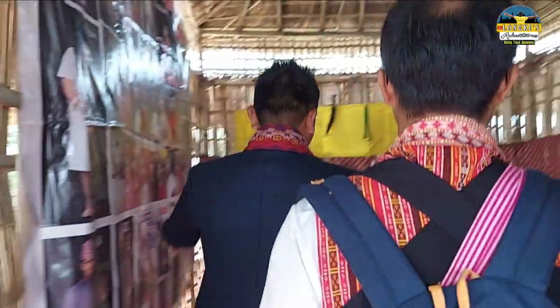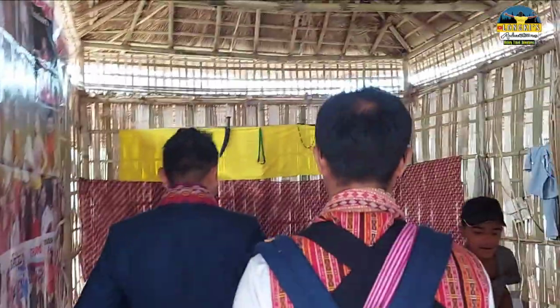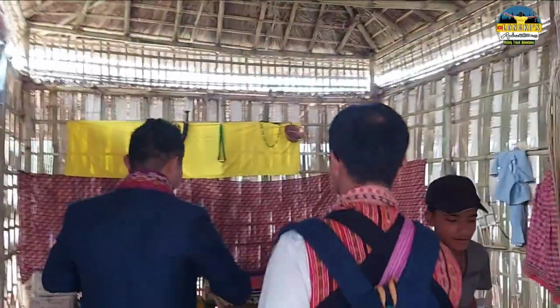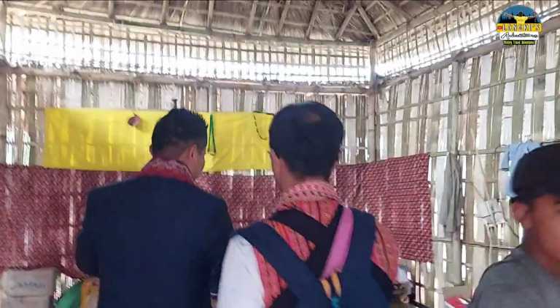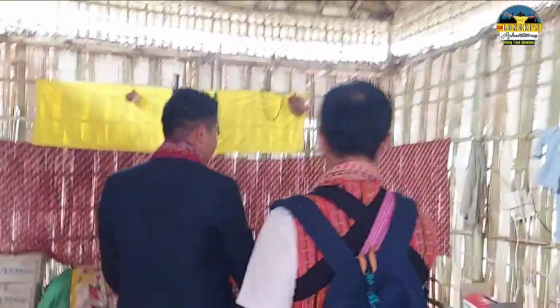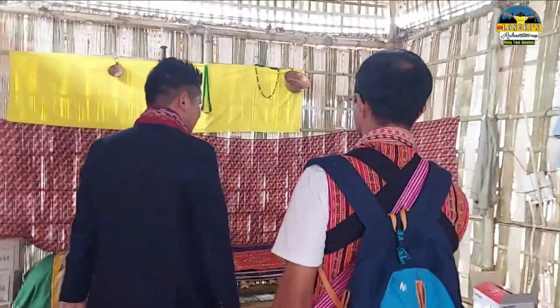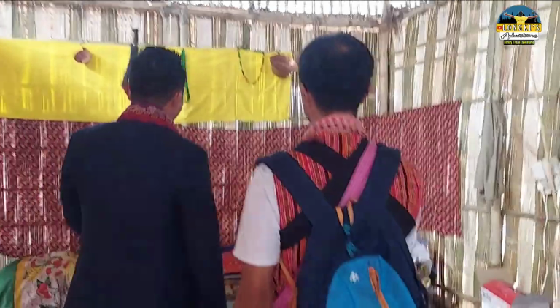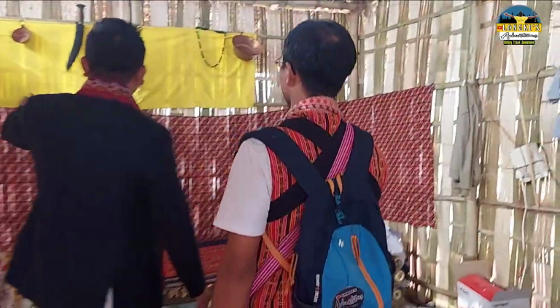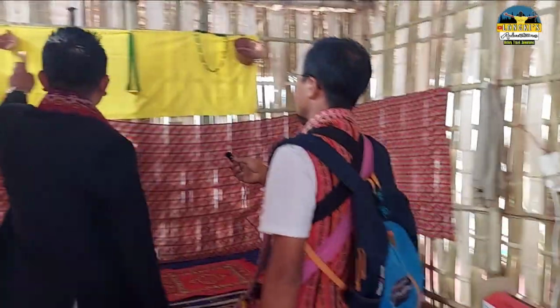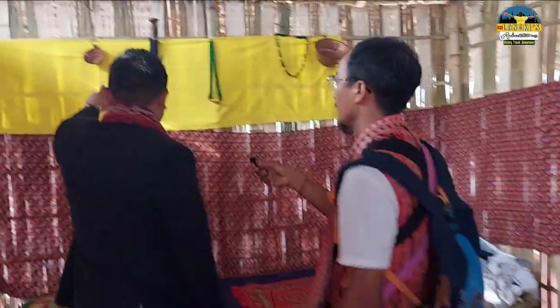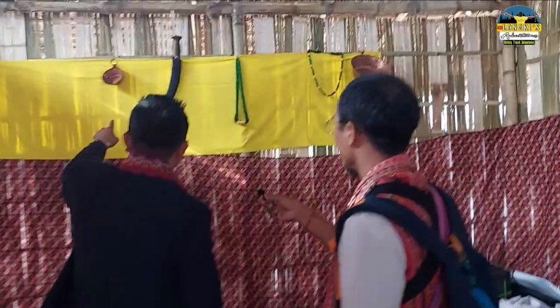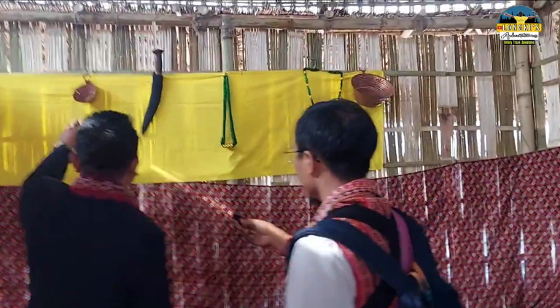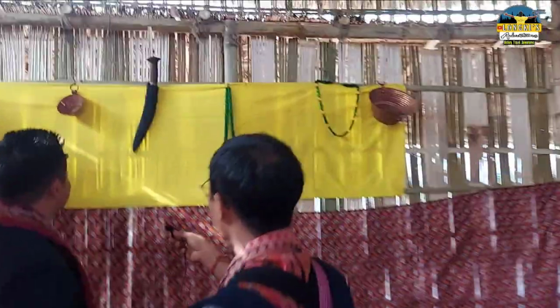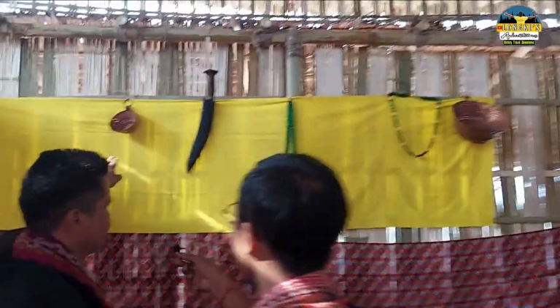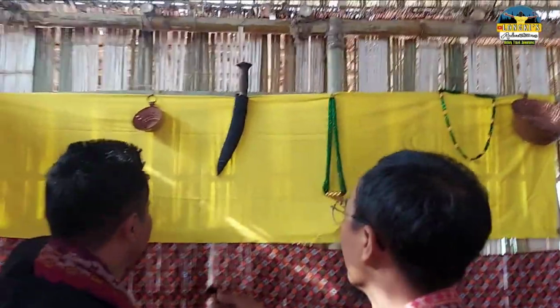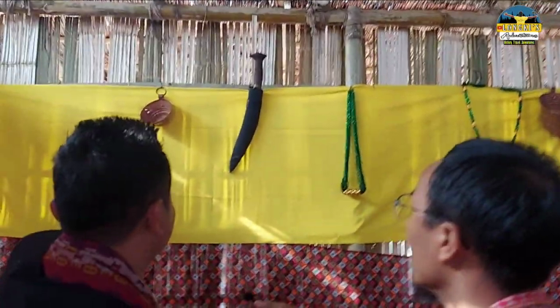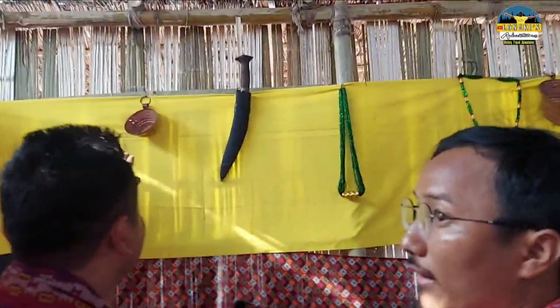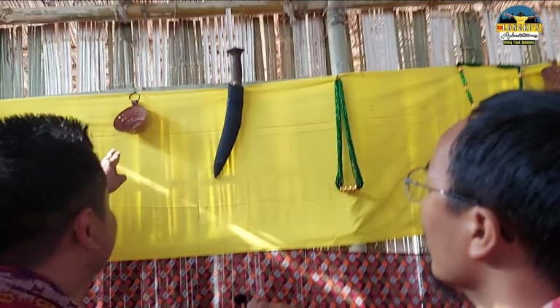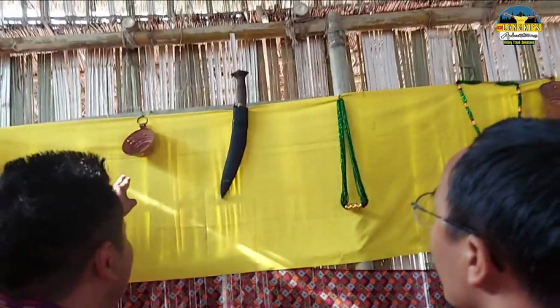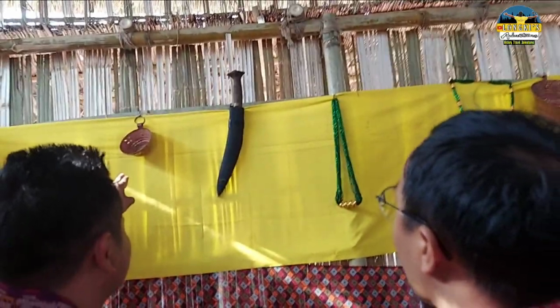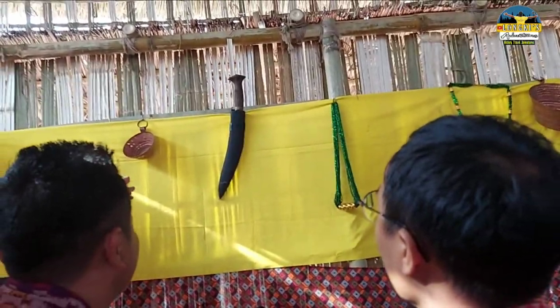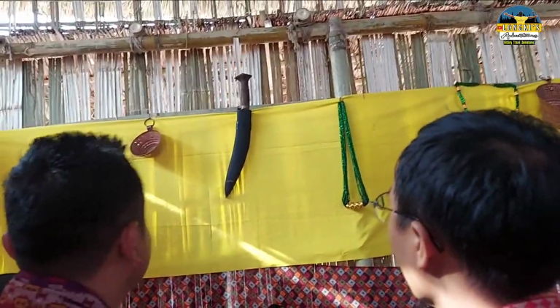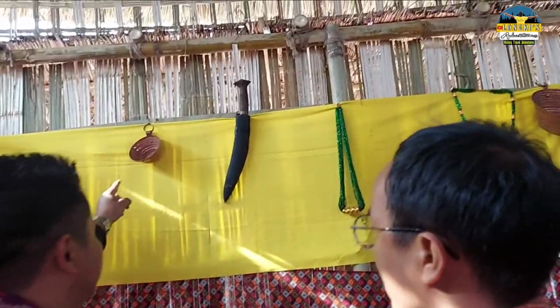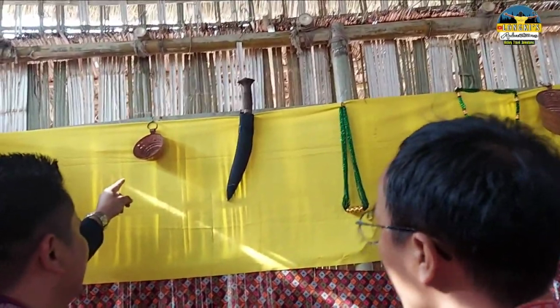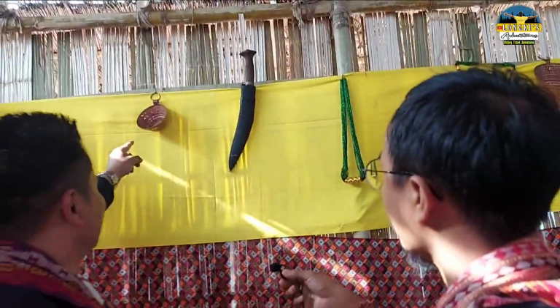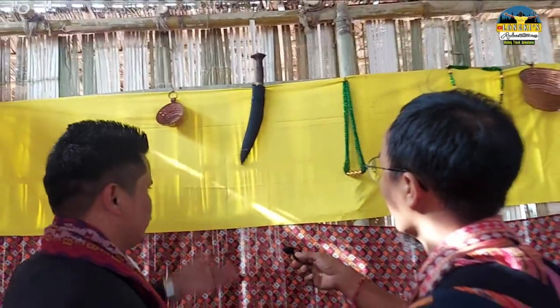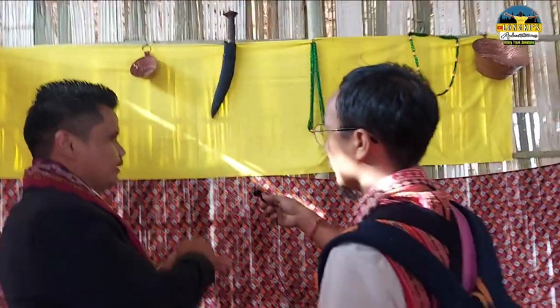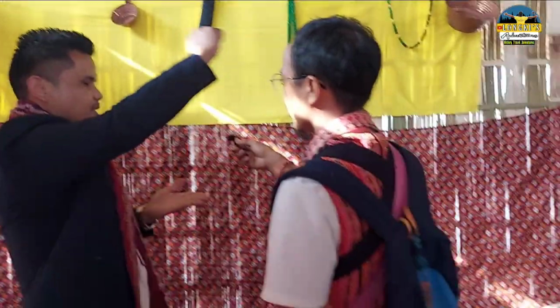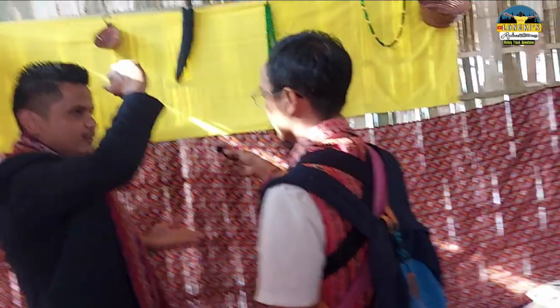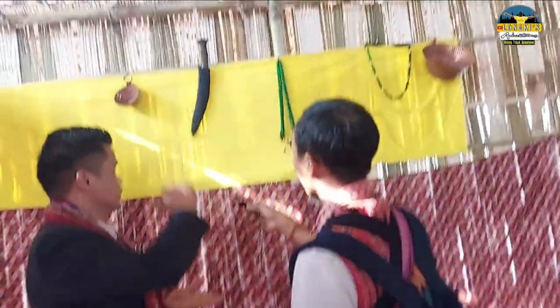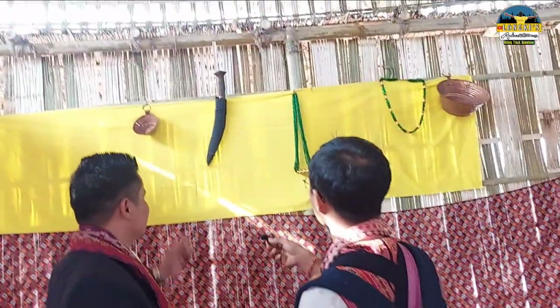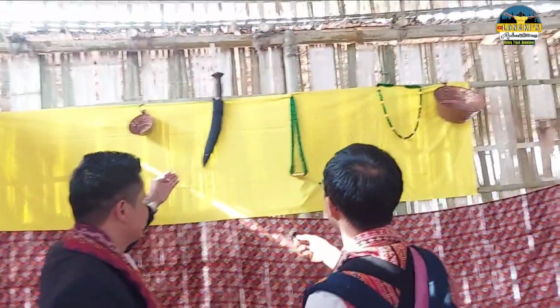So this is our living room. And this is called pati — in Gorkha we call it pati. During some offerings or some pujas, we used to use this kind of thing for giving tikka or something. And this is a kukuri.